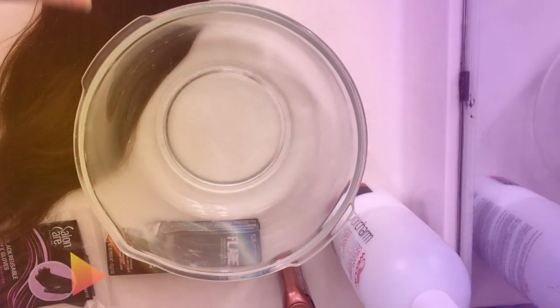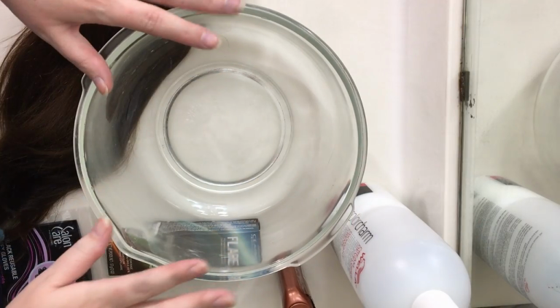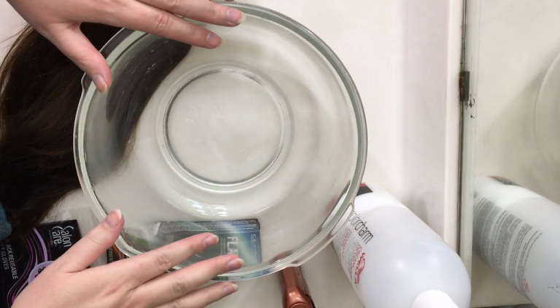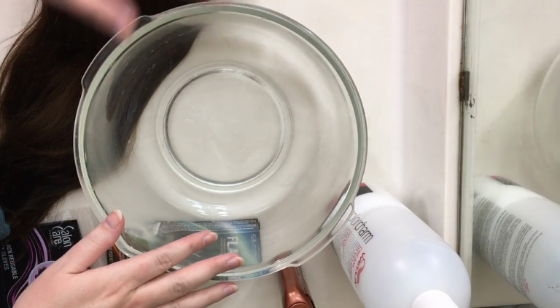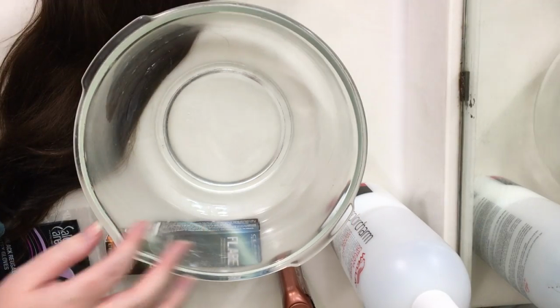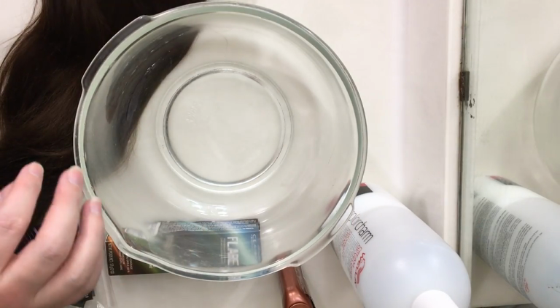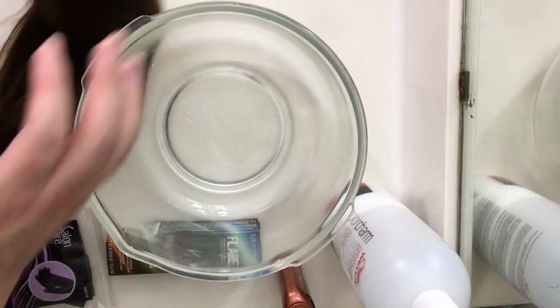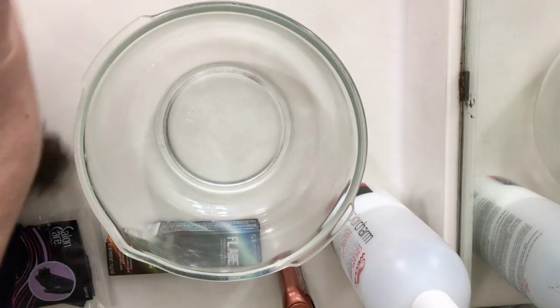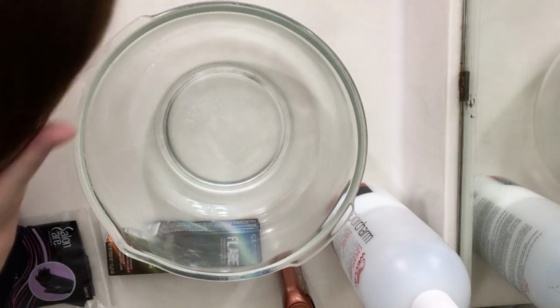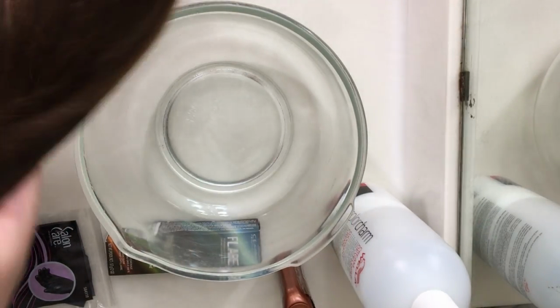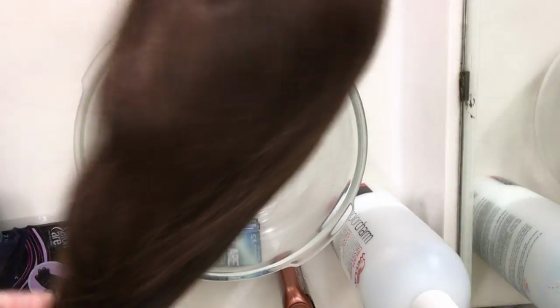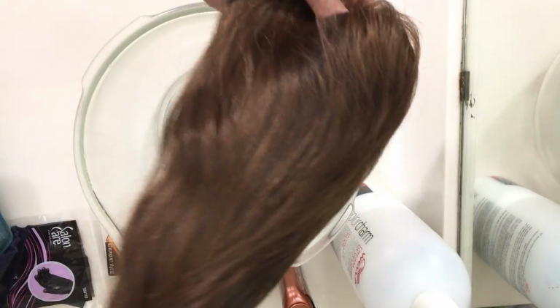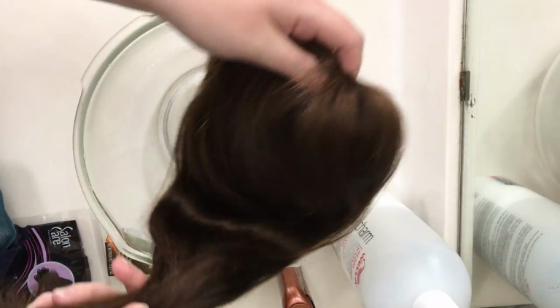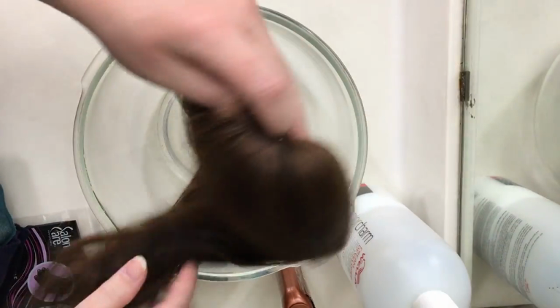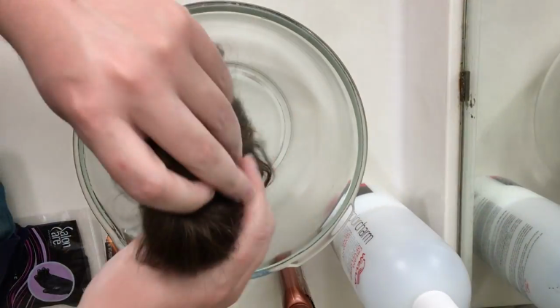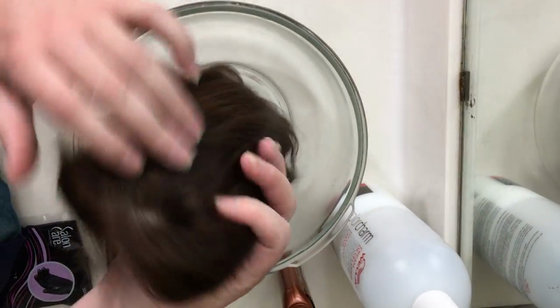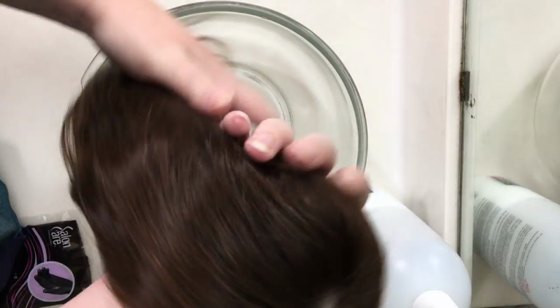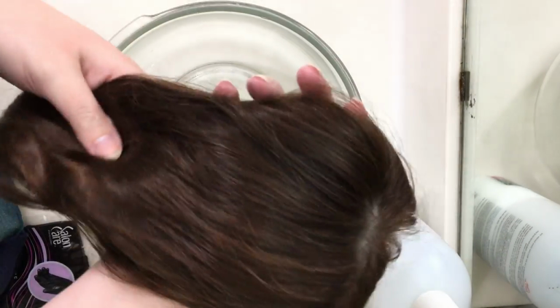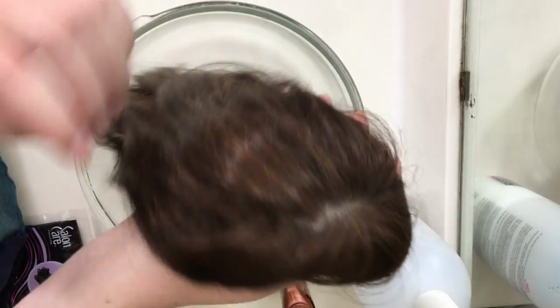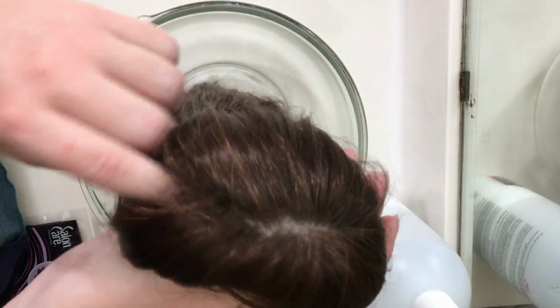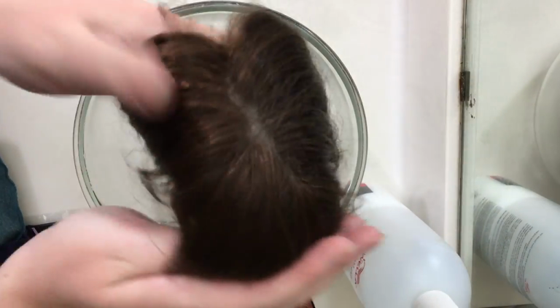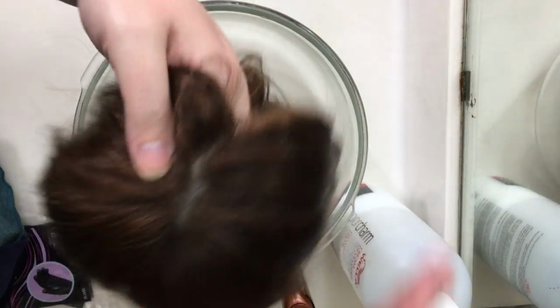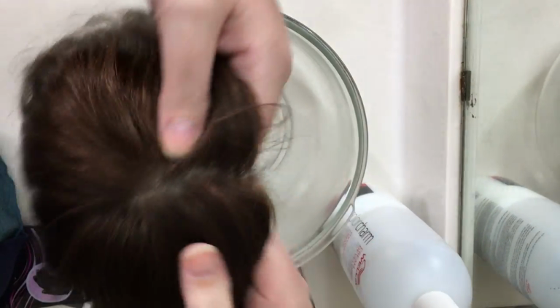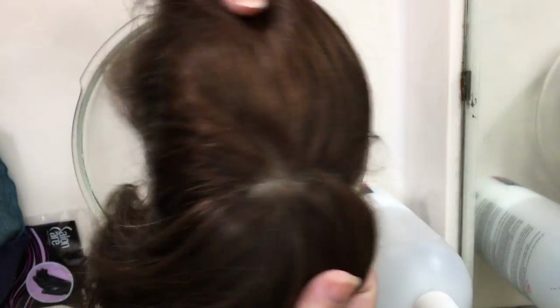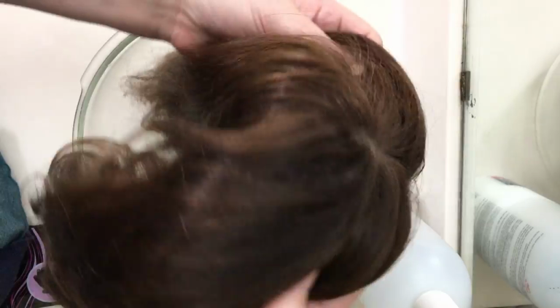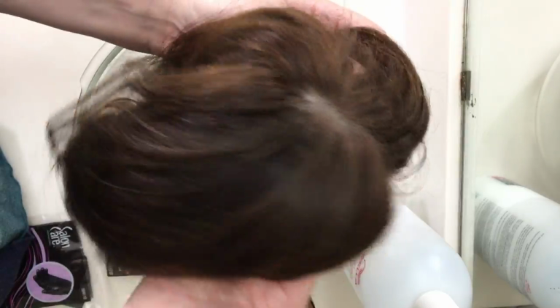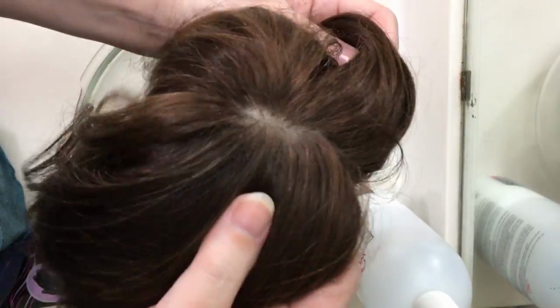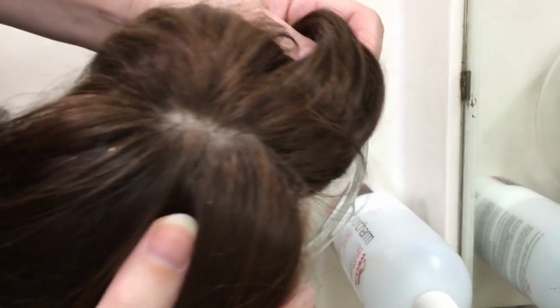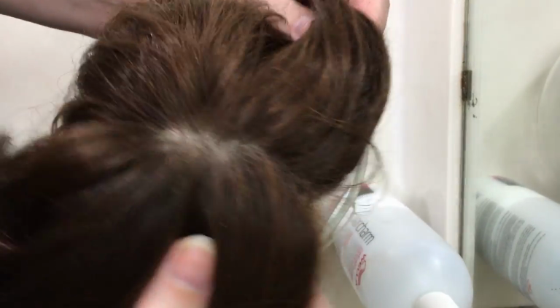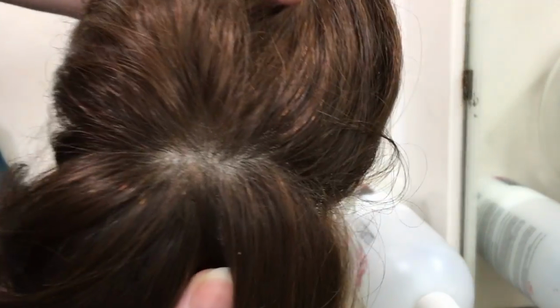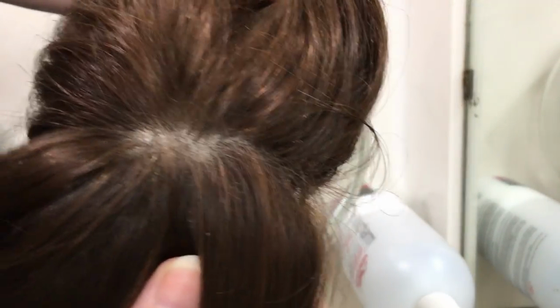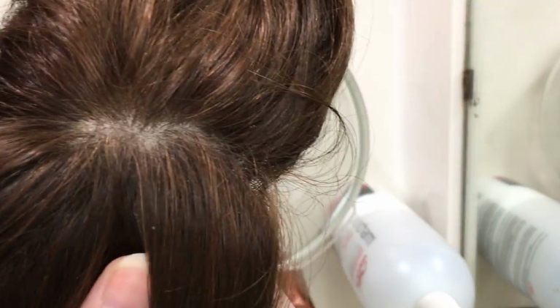Hi there! Today we're going to talk about dyeing human hair wigs. This is a hair piece I had, and you have two options: there's temporary hair dye, or there's permanent hair dye.